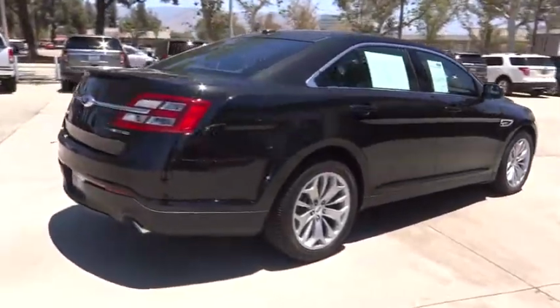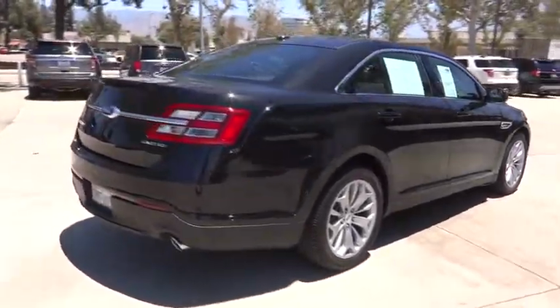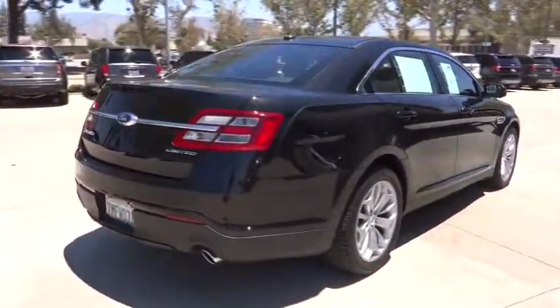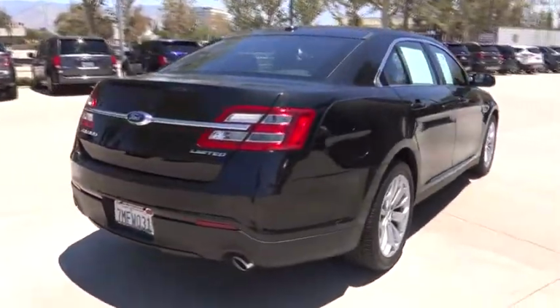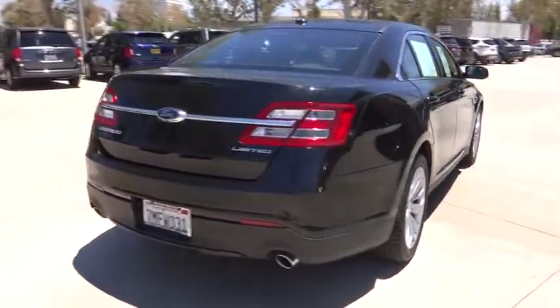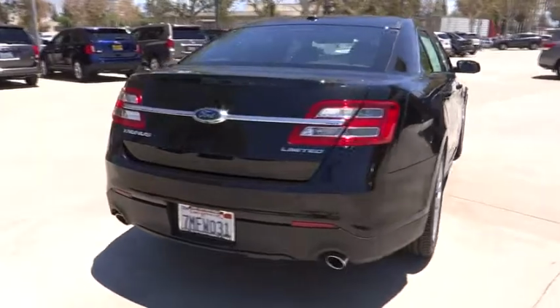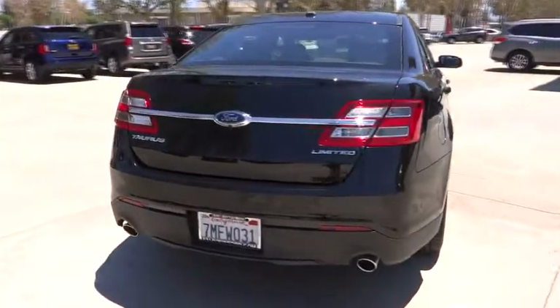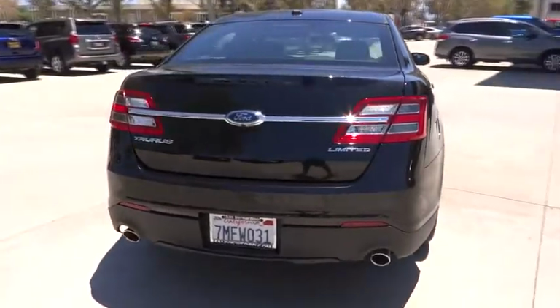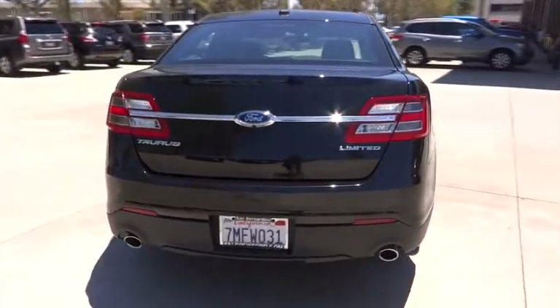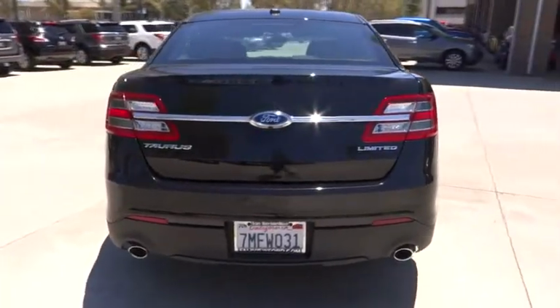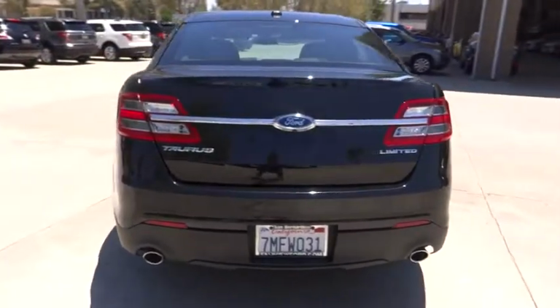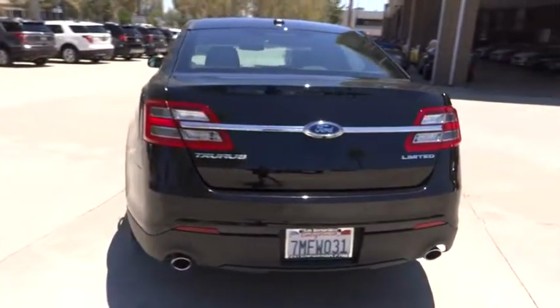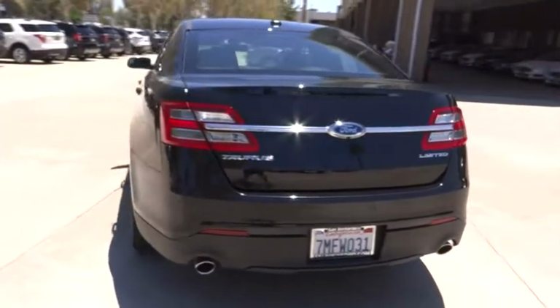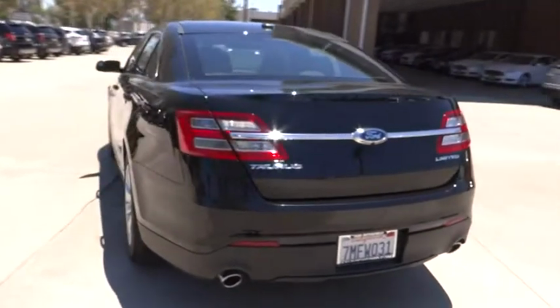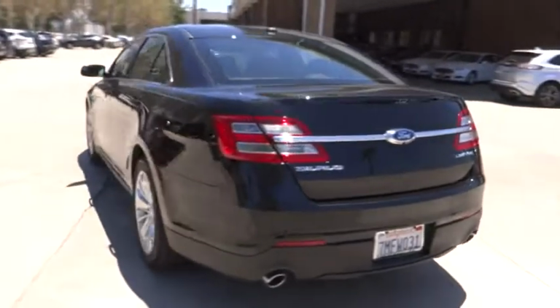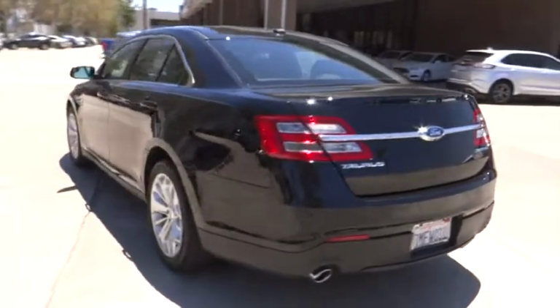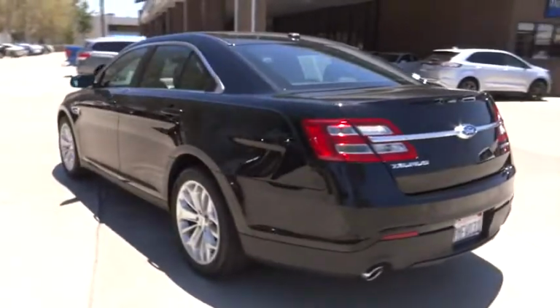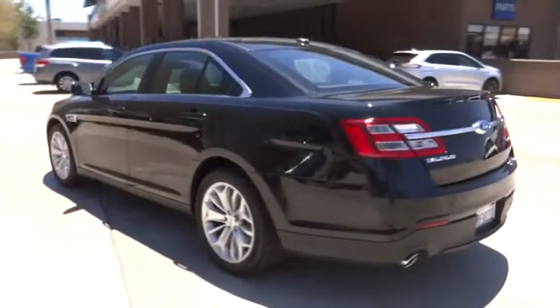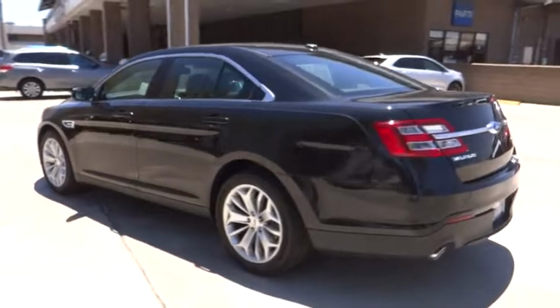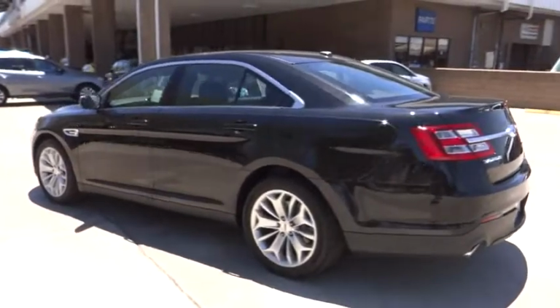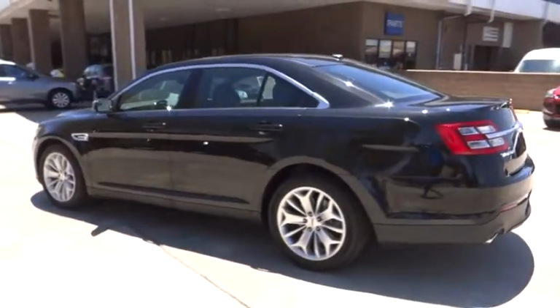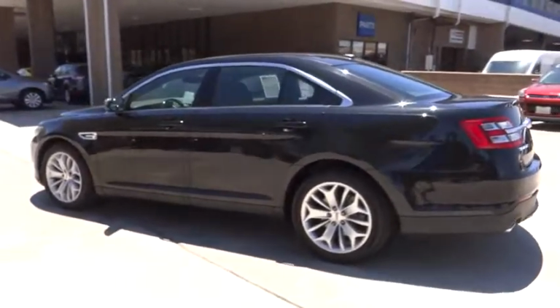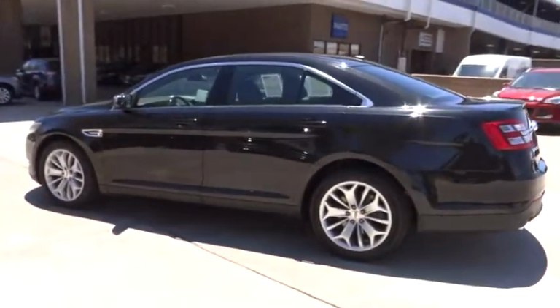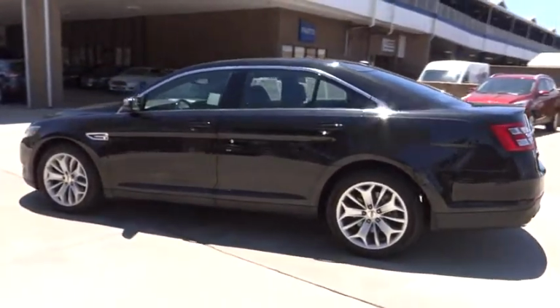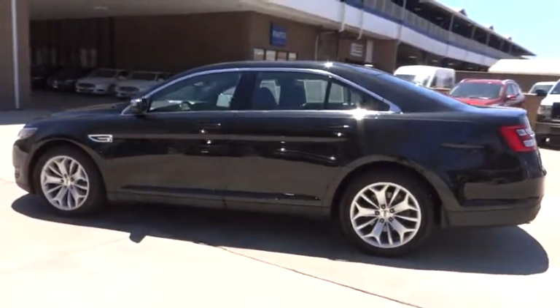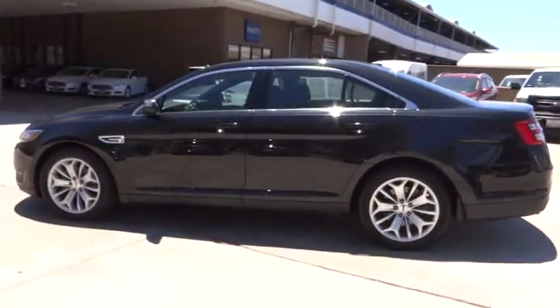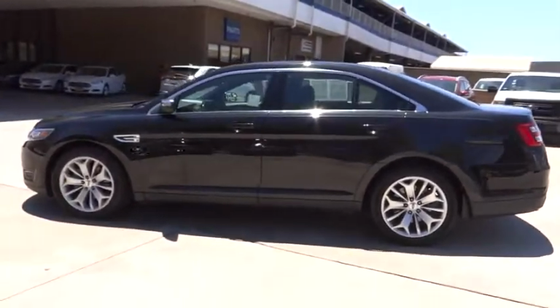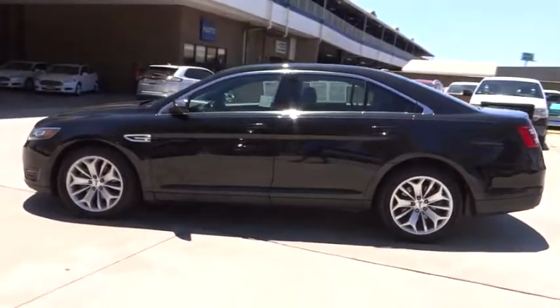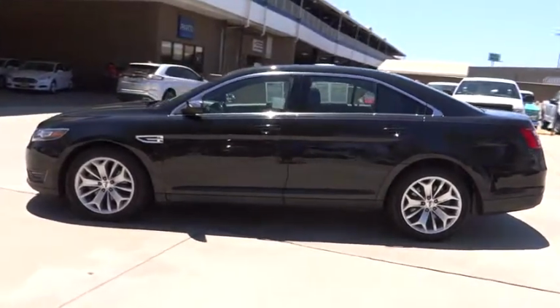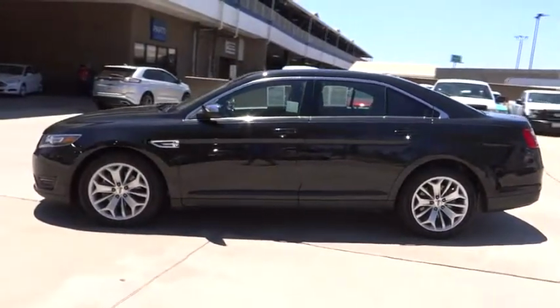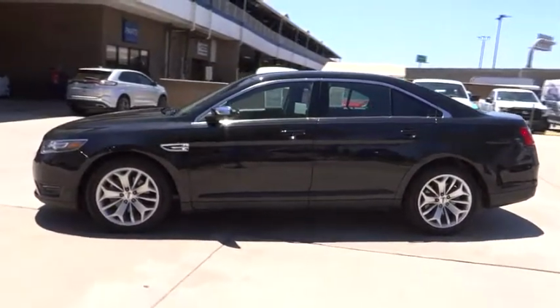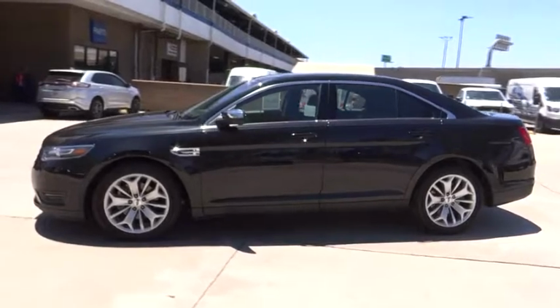Here are some of this vehicle's great options: traction control, stability control, power passenger seat, remote engine start, keyless entry, steering wheel audio control, anti-lock braking system, backup camera.